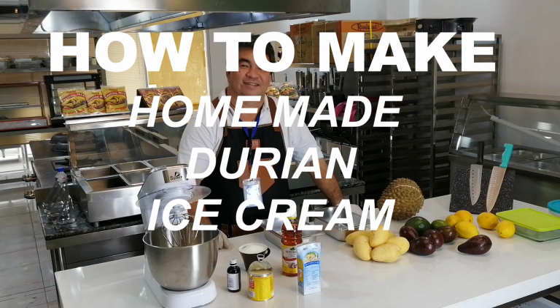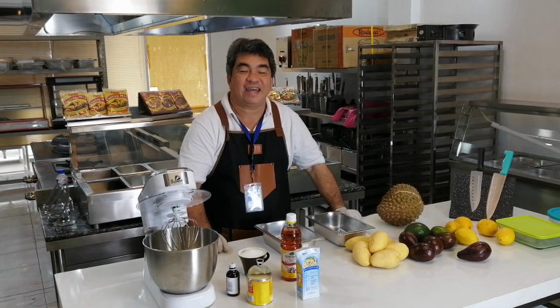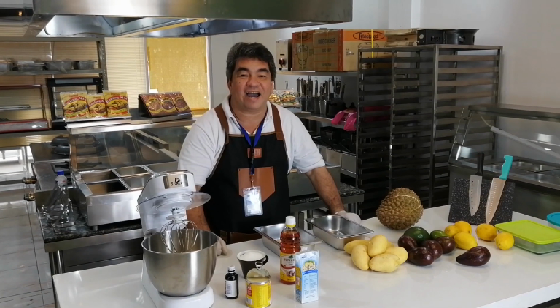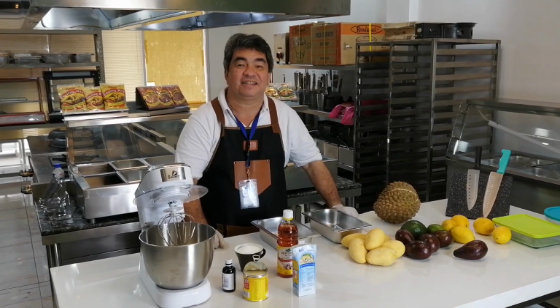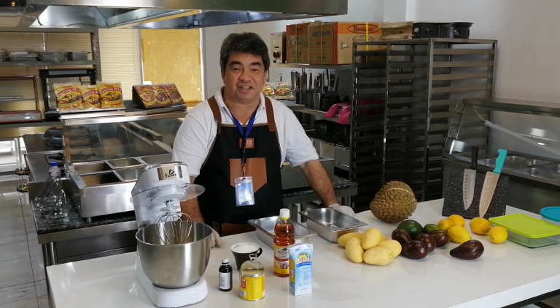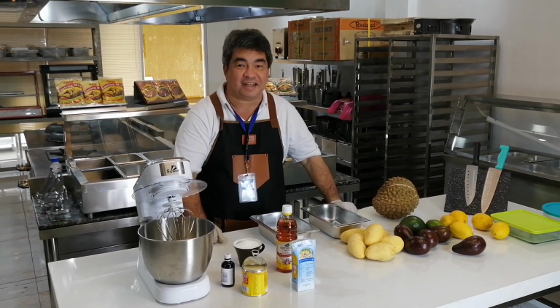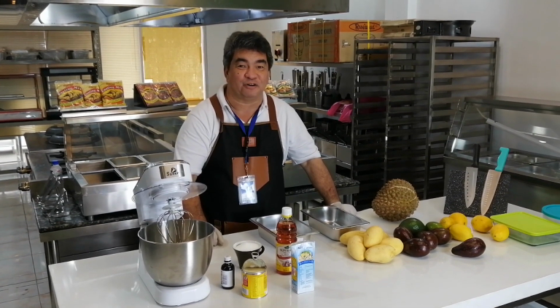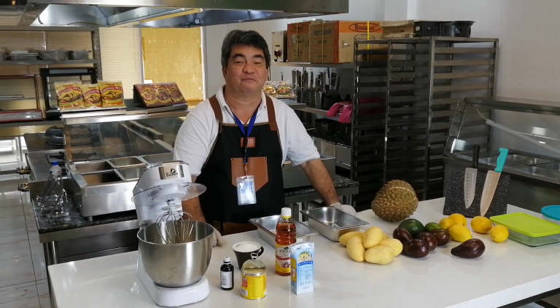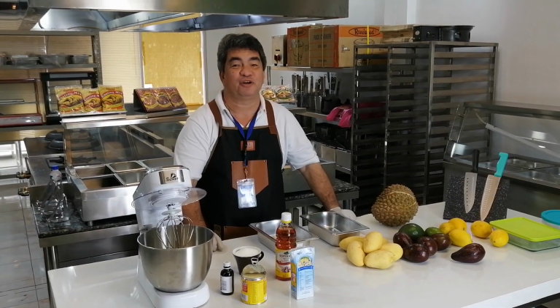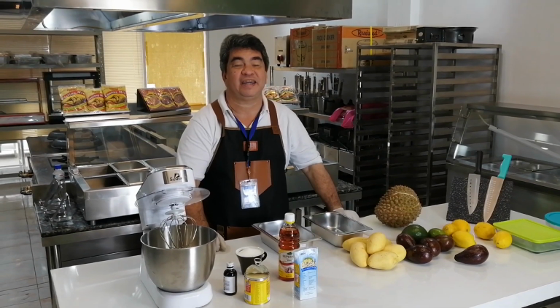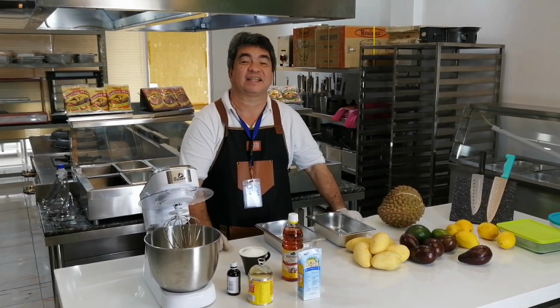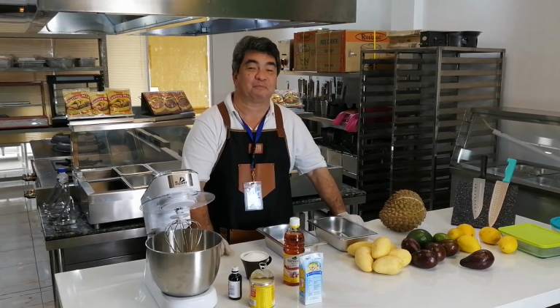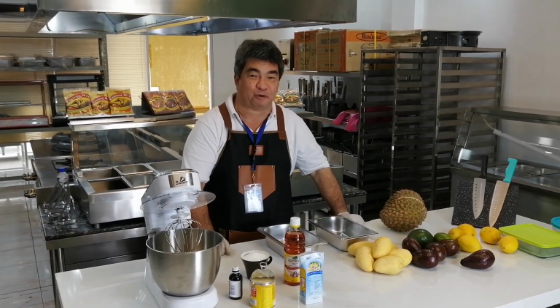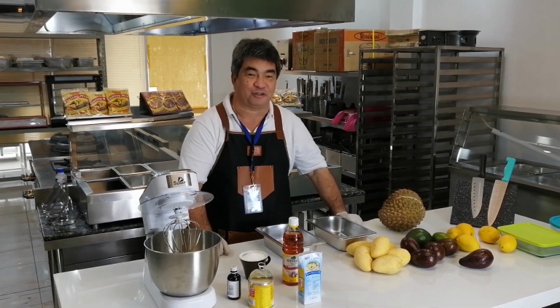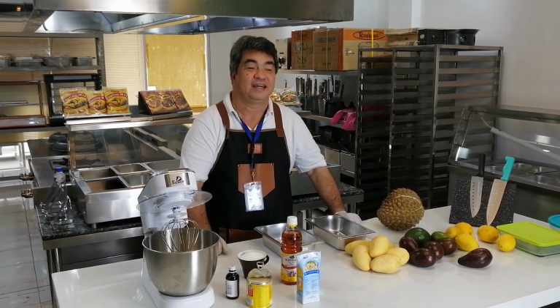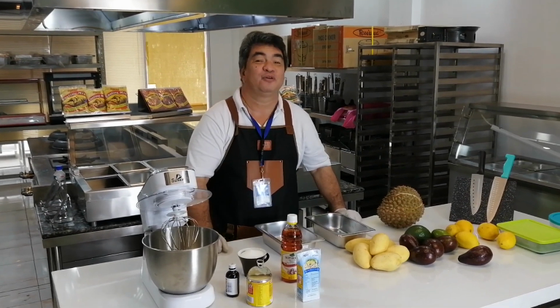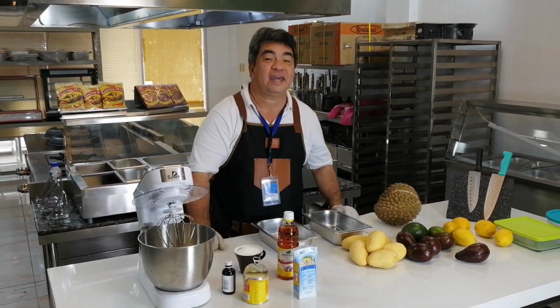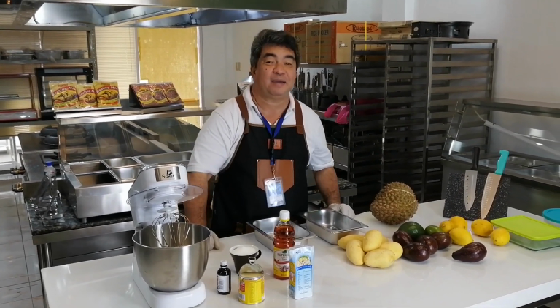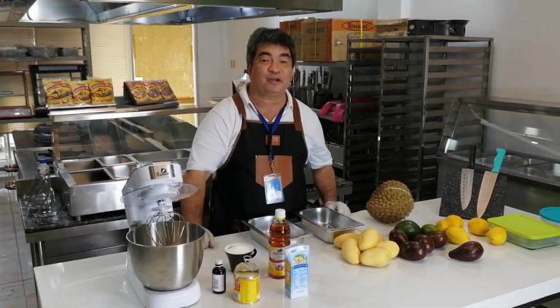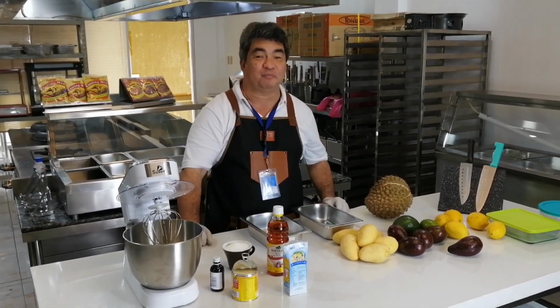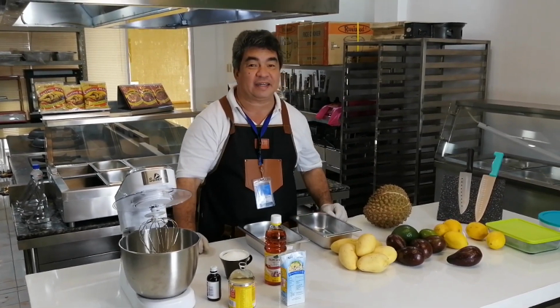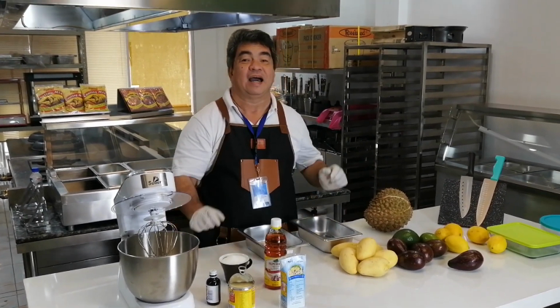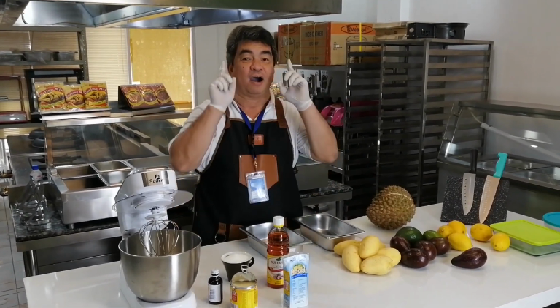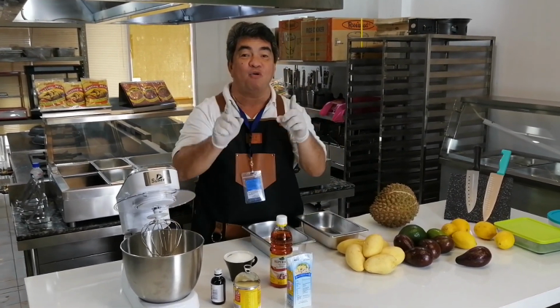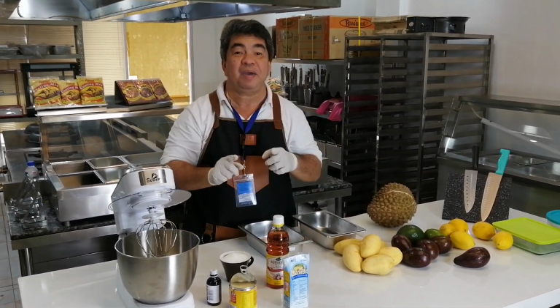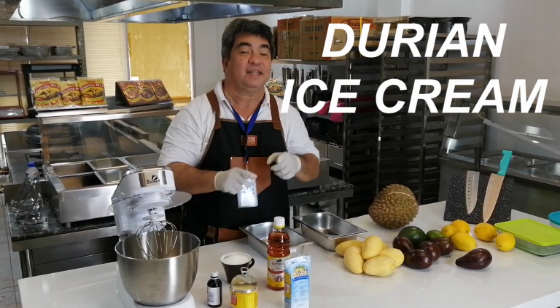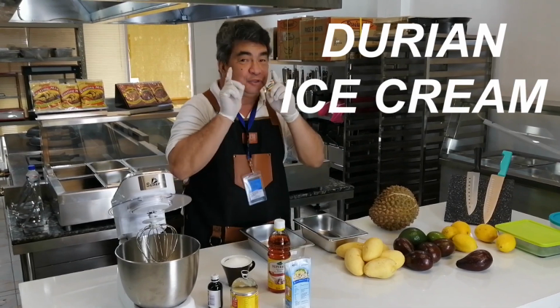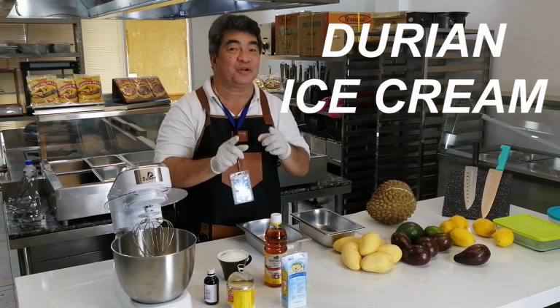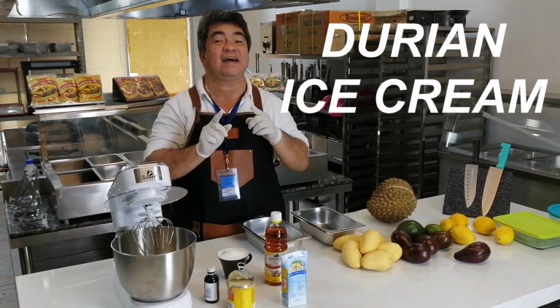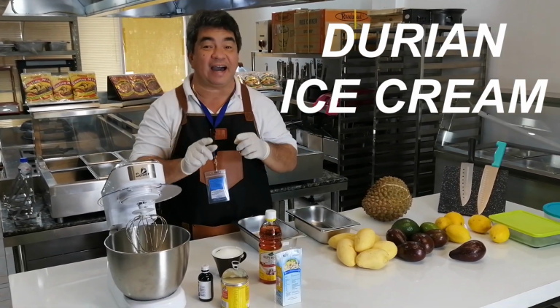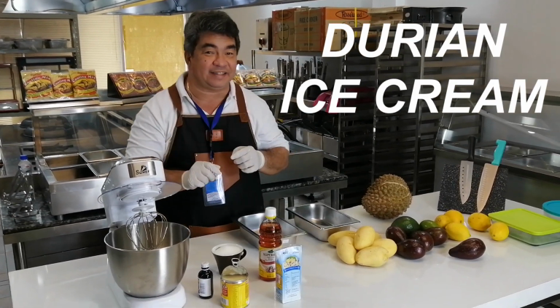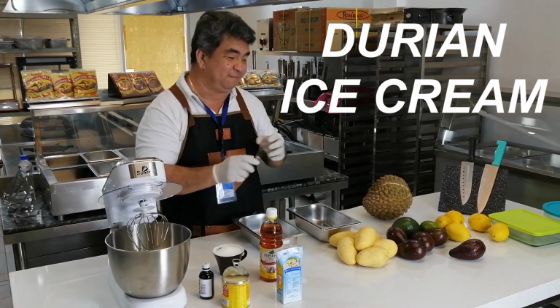Hi guys, this is John Yanong from 4J SS Pub Corporation. Today I'm going to make a homemade durian ice cream.